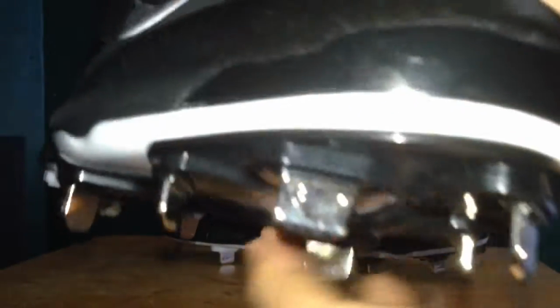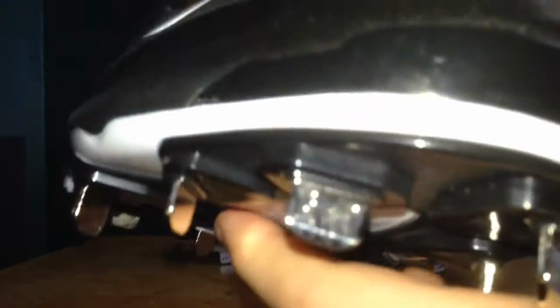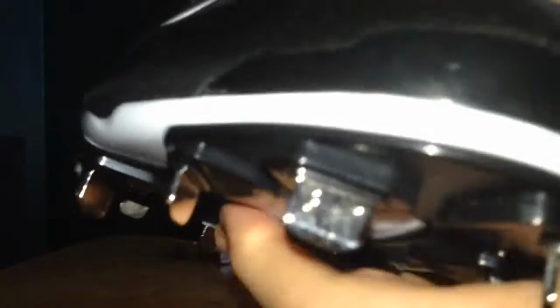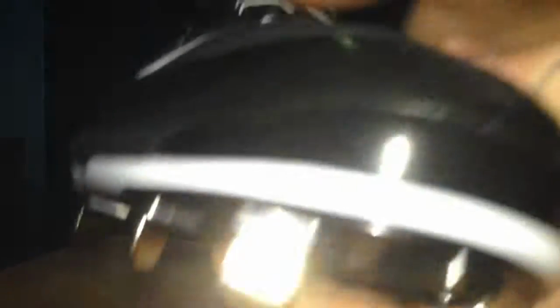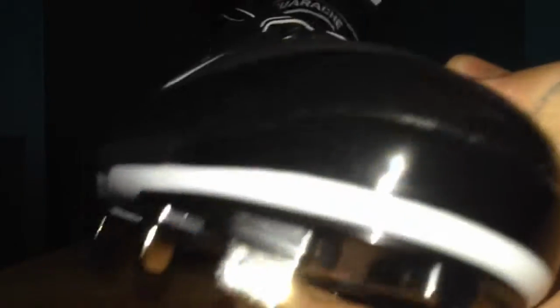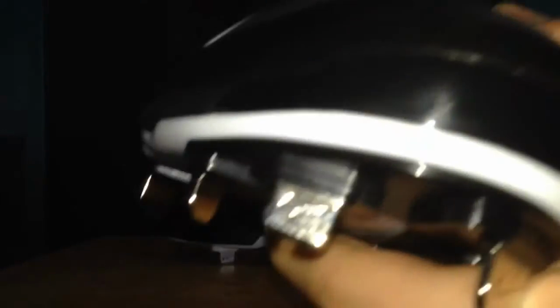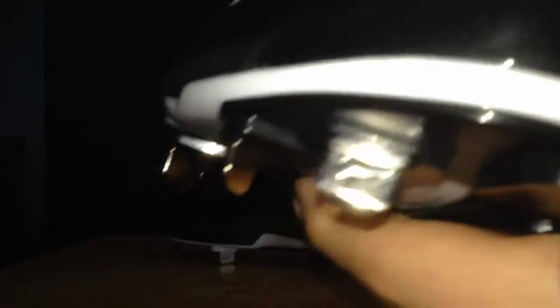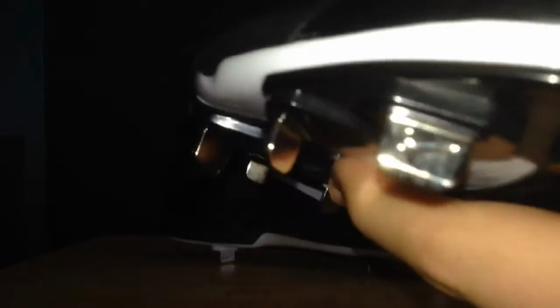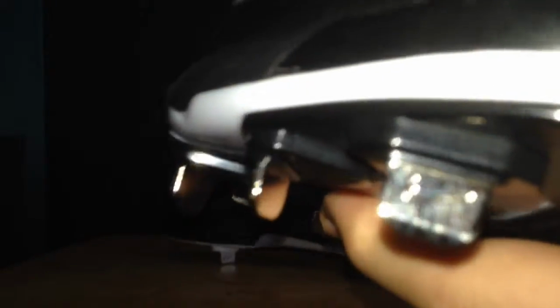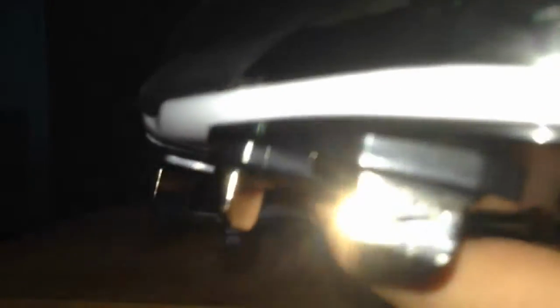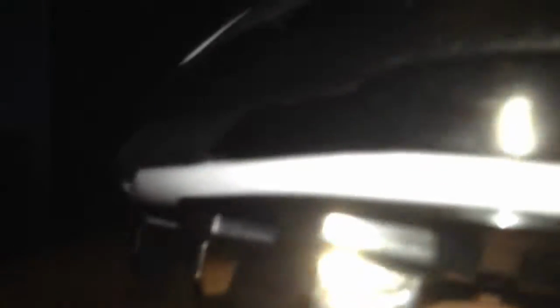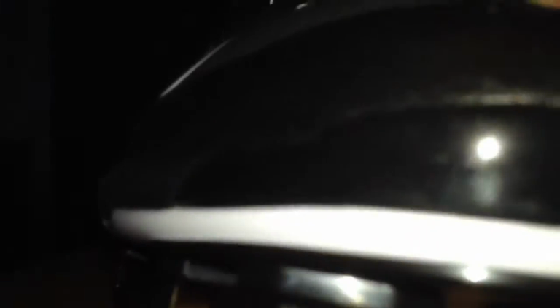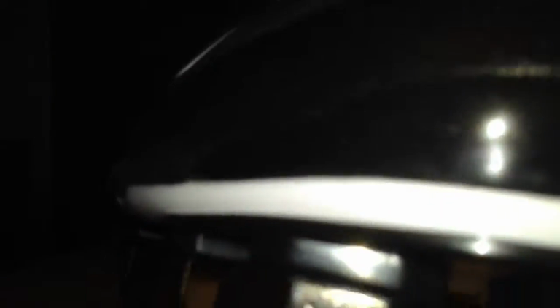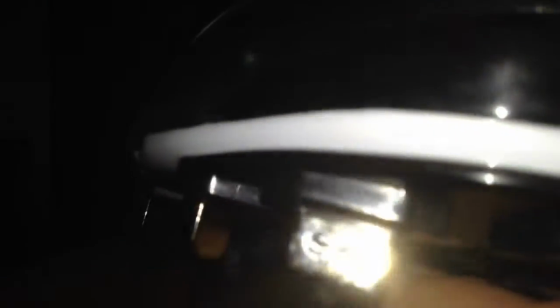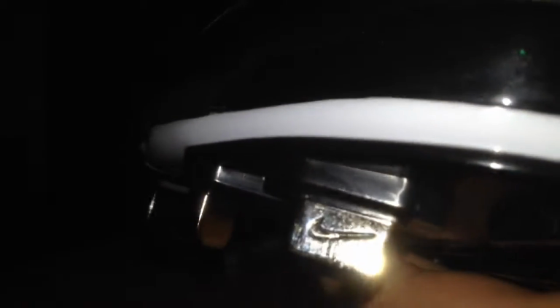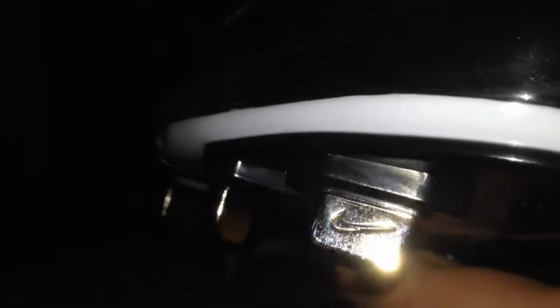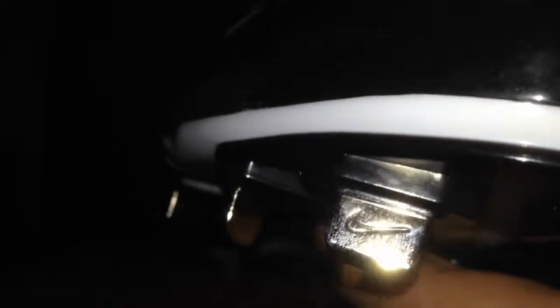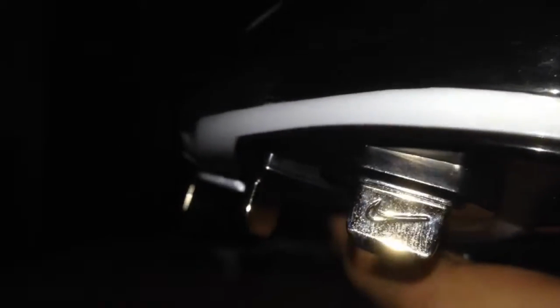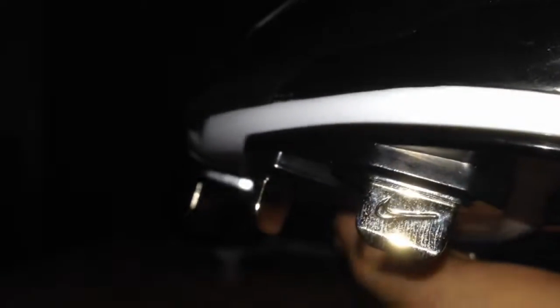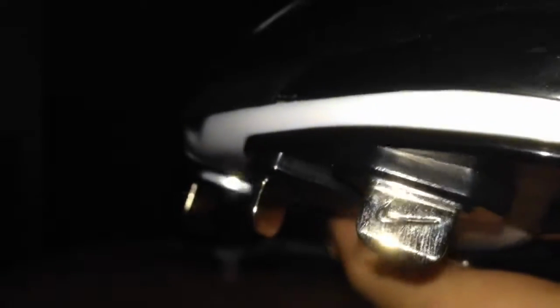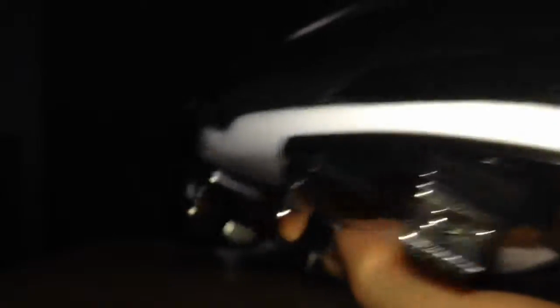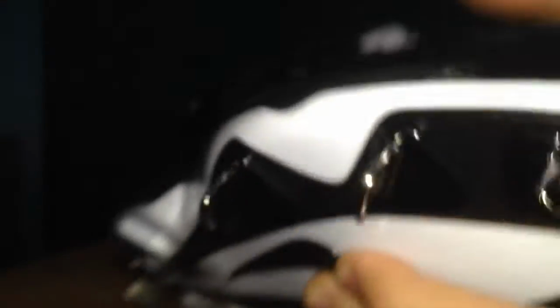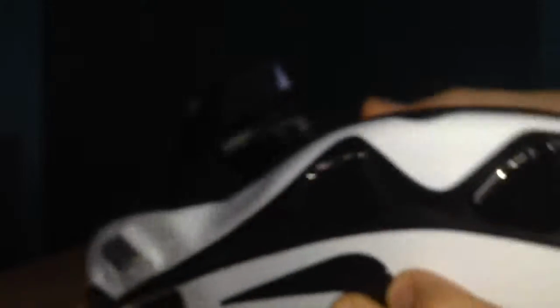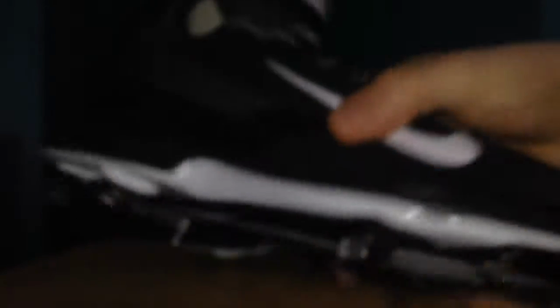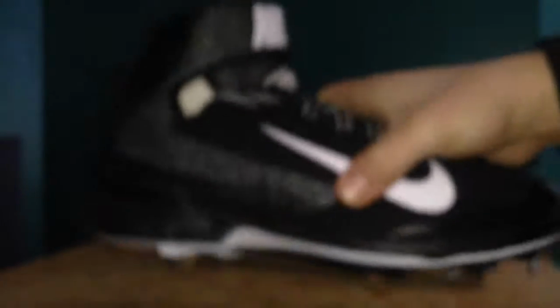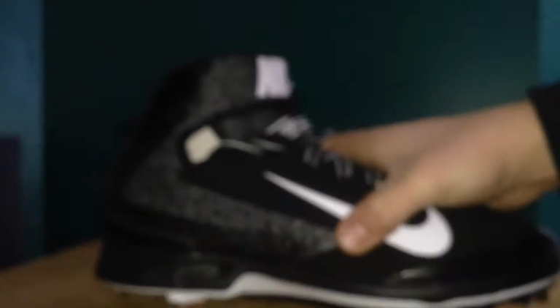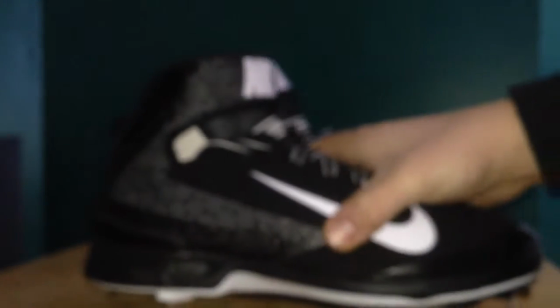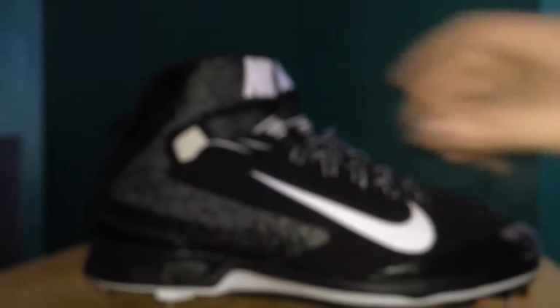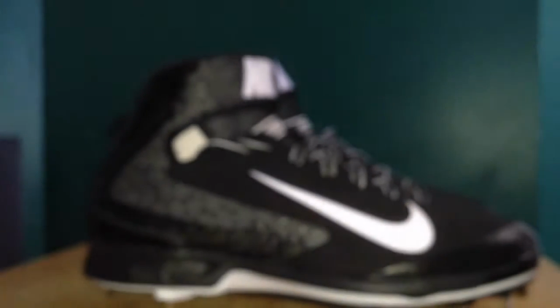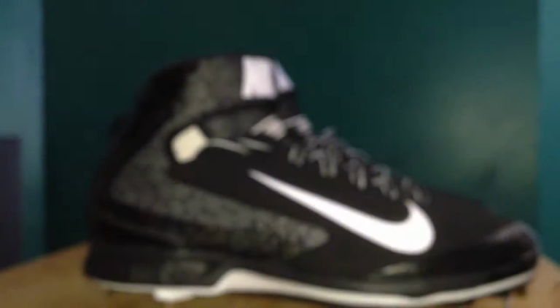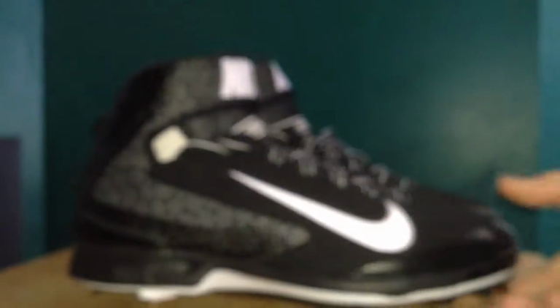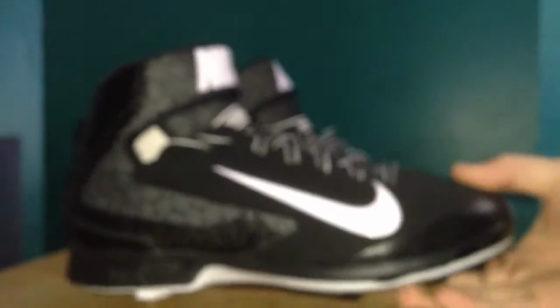With your Nike swoosh on the bottom — no spike there. Pretty sweet, pretty hot.